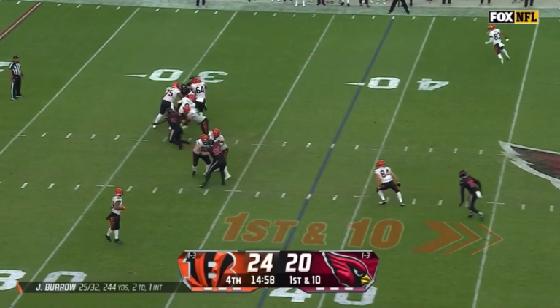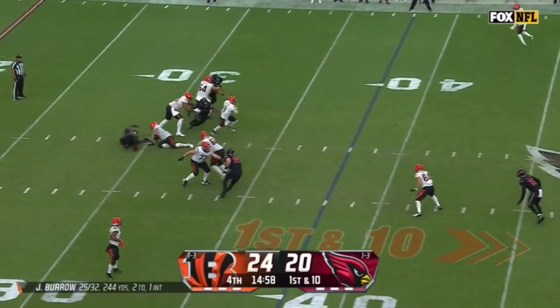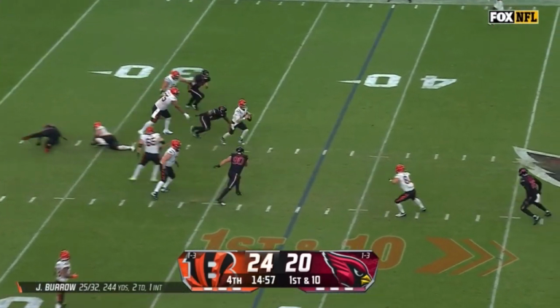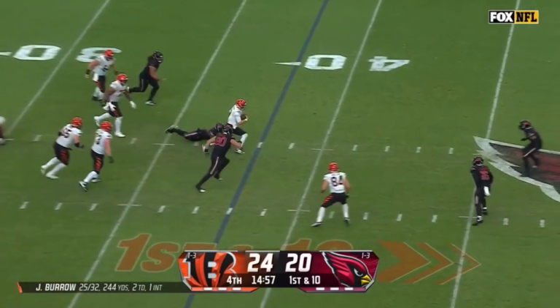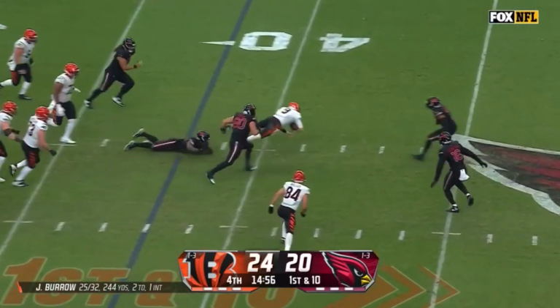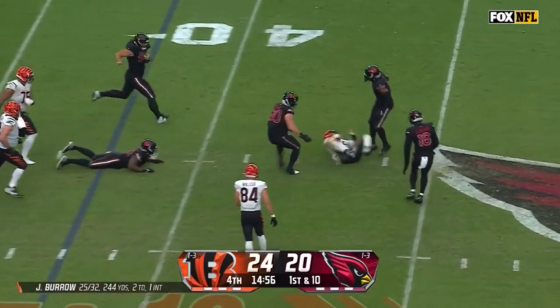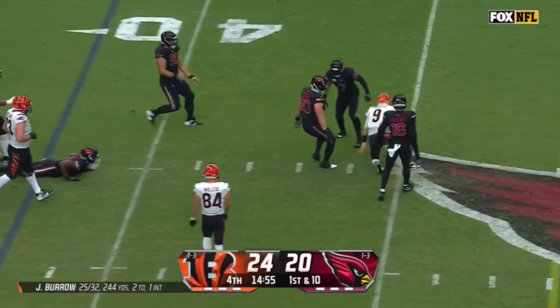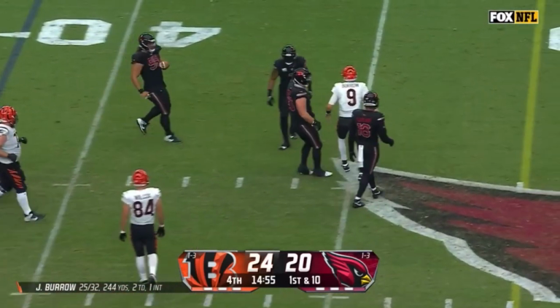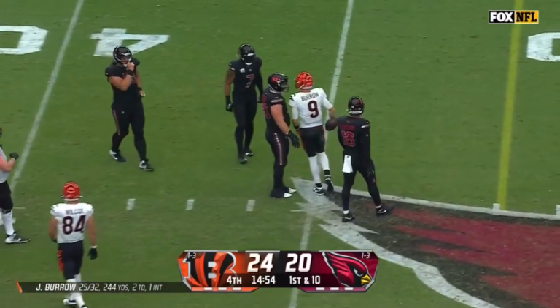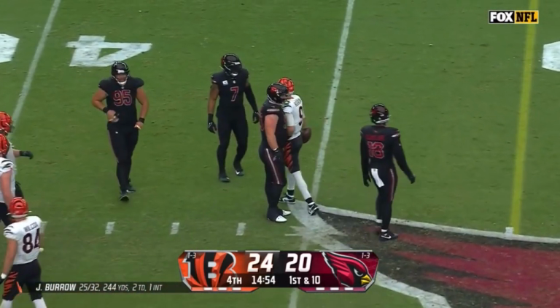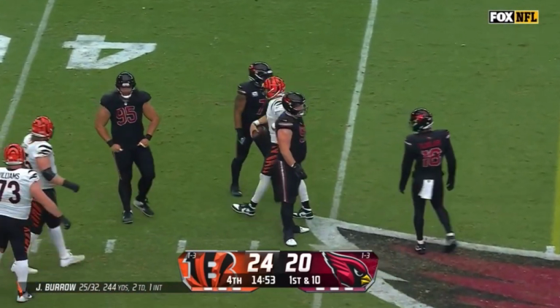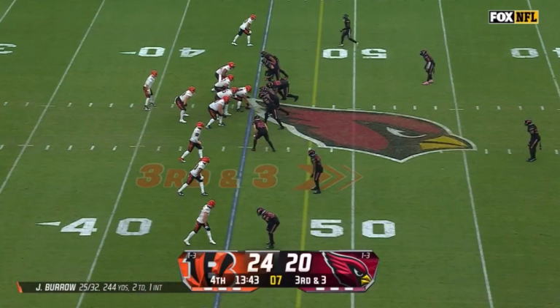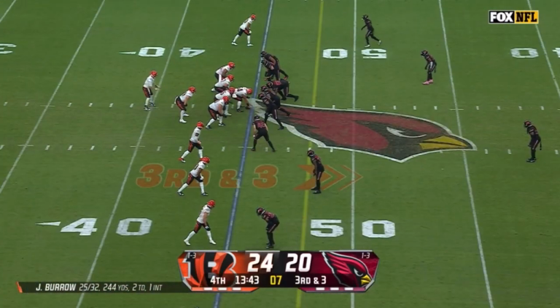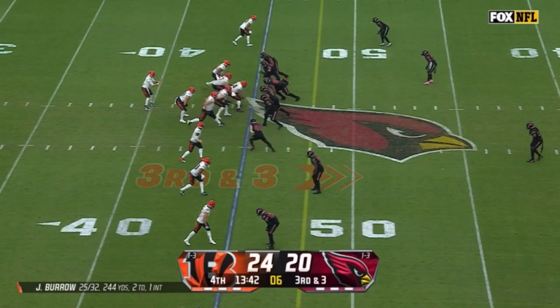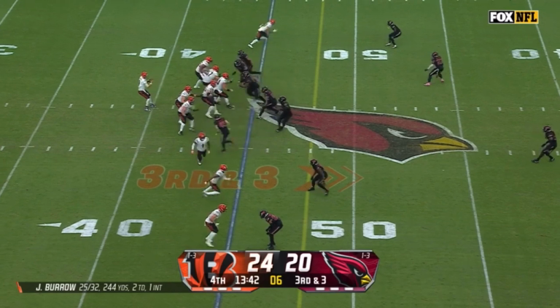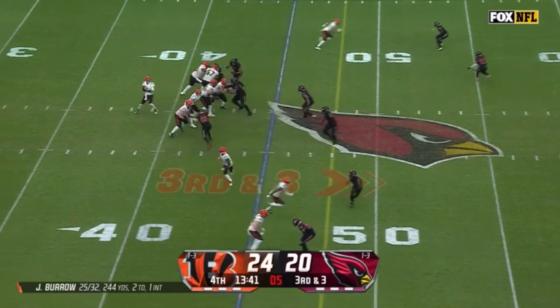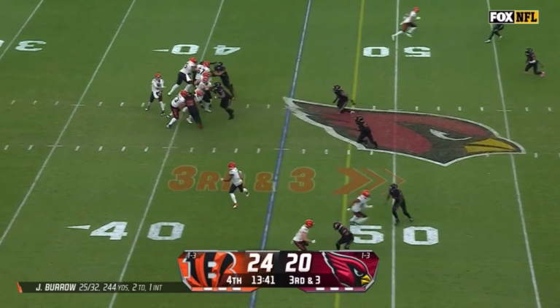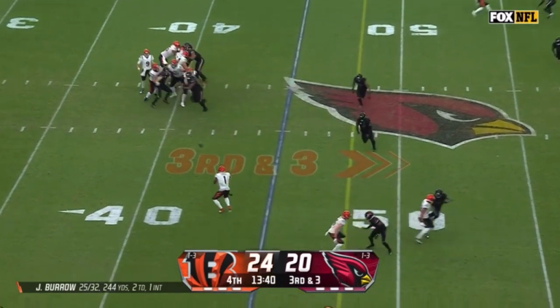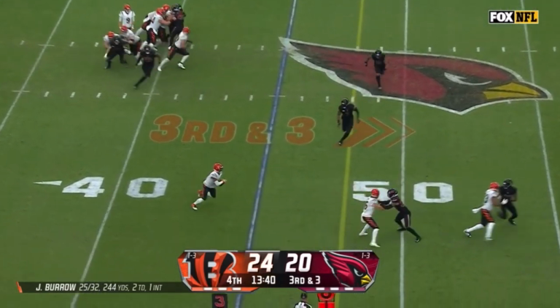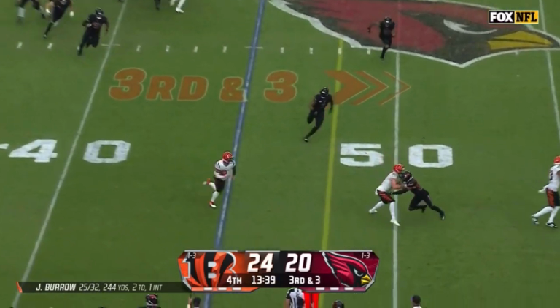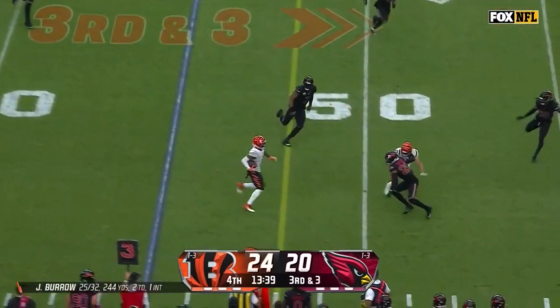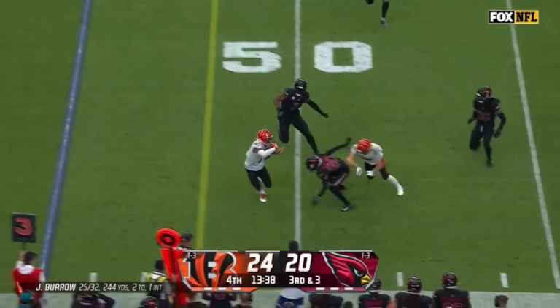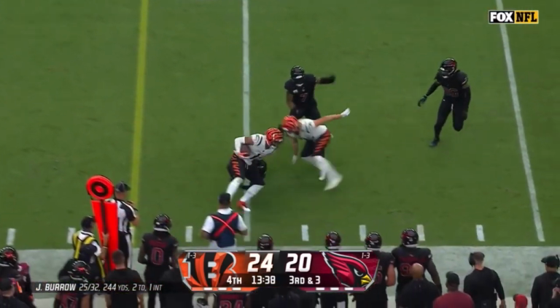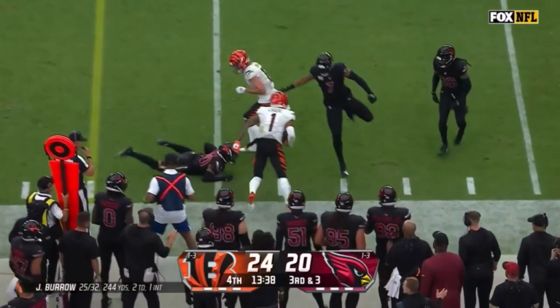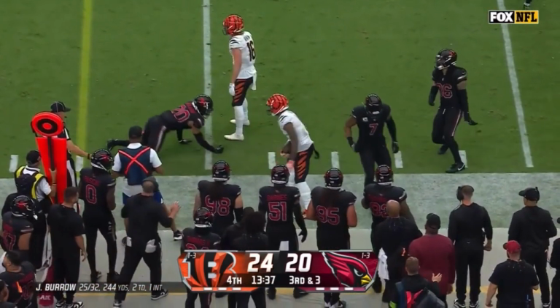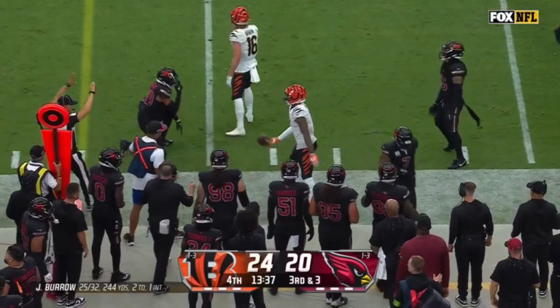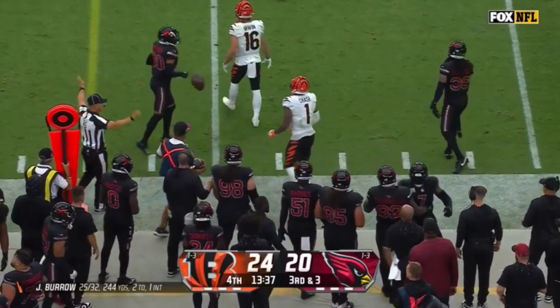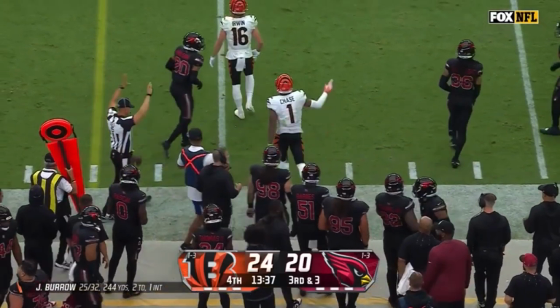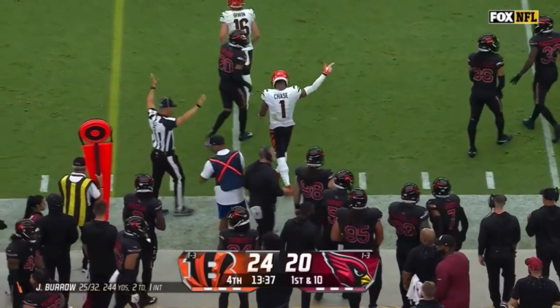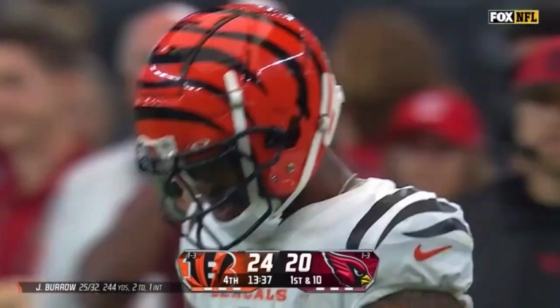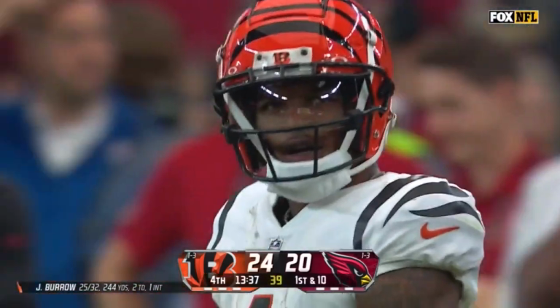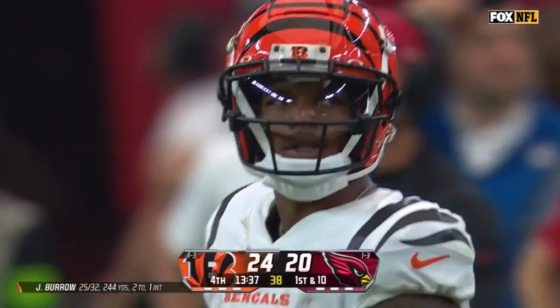On first down Burrow, his second straight scramble. On third down Cardinals rush four, quick swing to Chase — Chase on the edge, he's got the first down, tiptoes out near midfield, enough to move the chains.